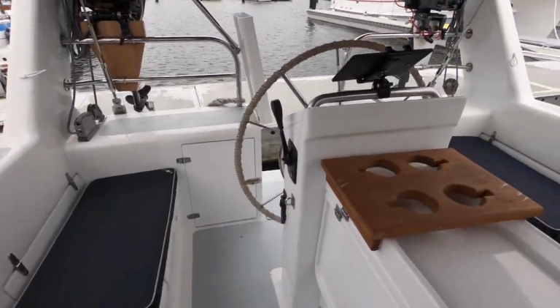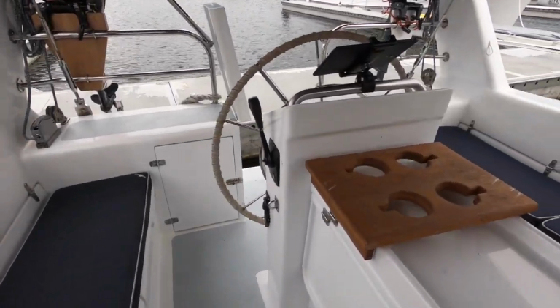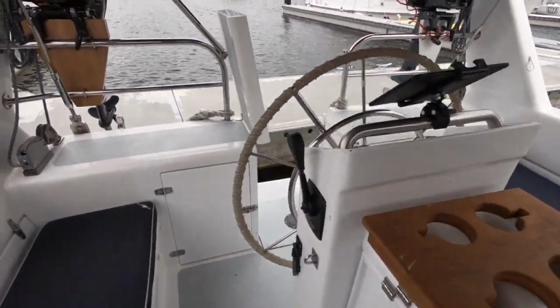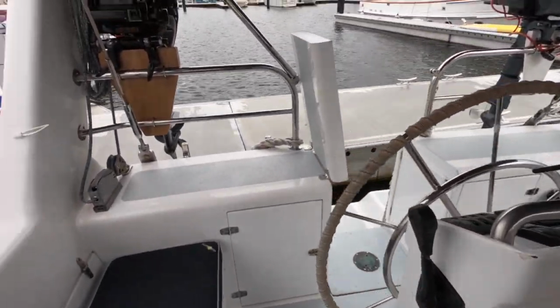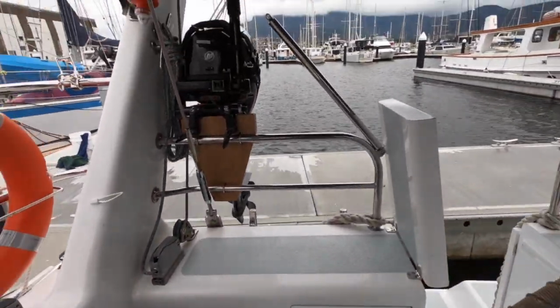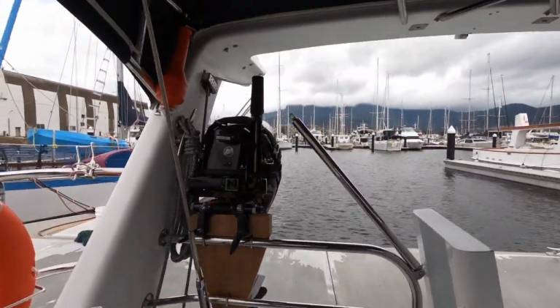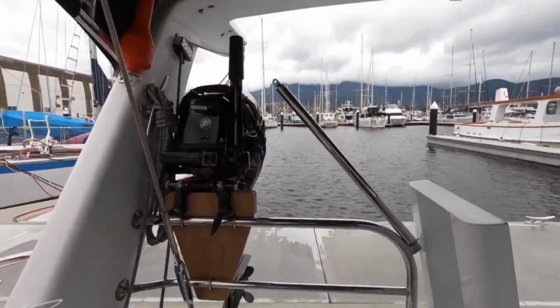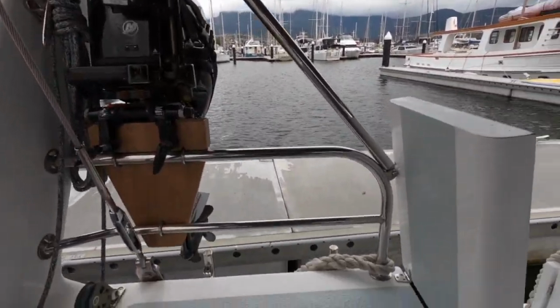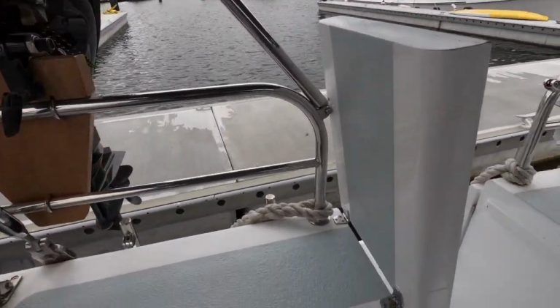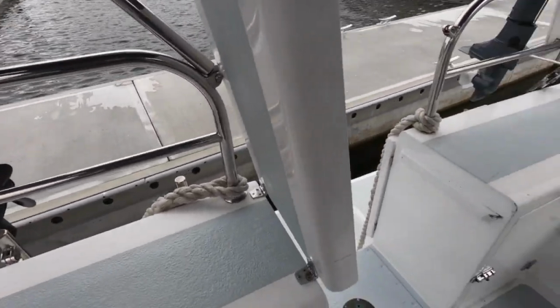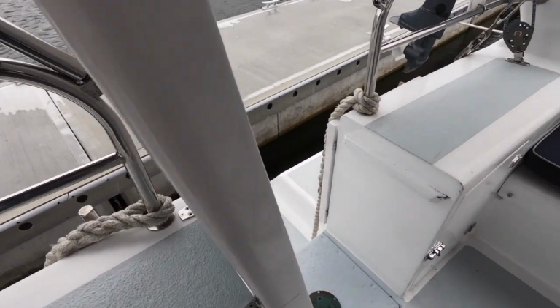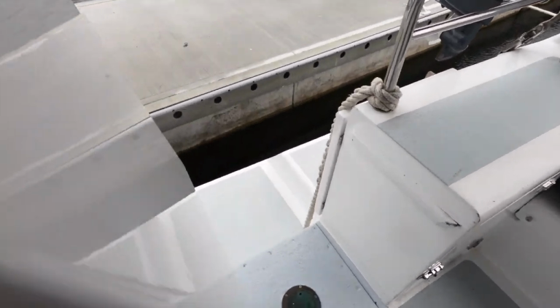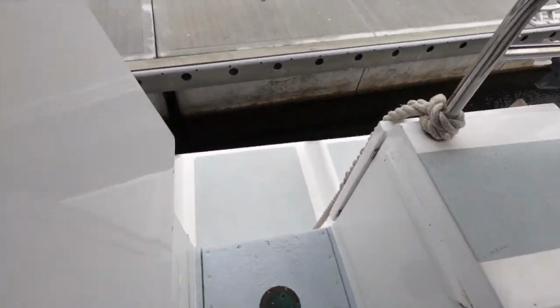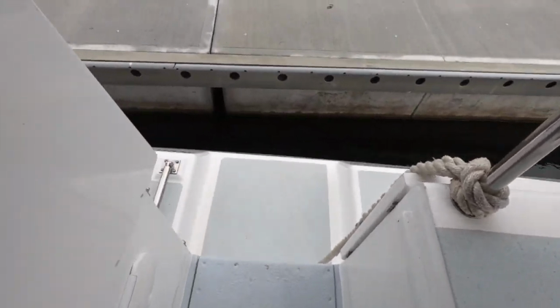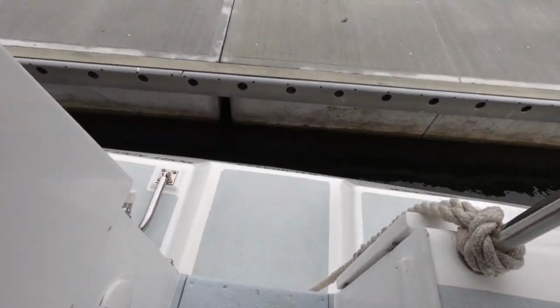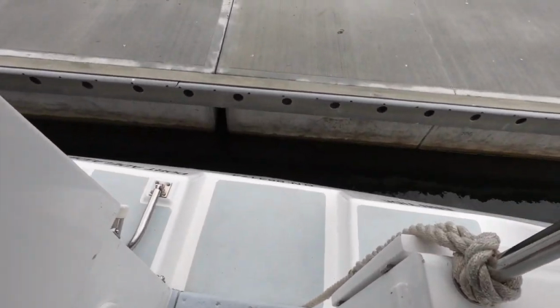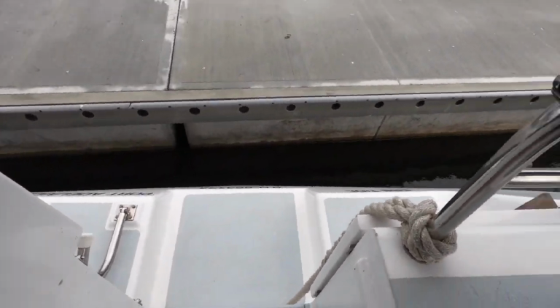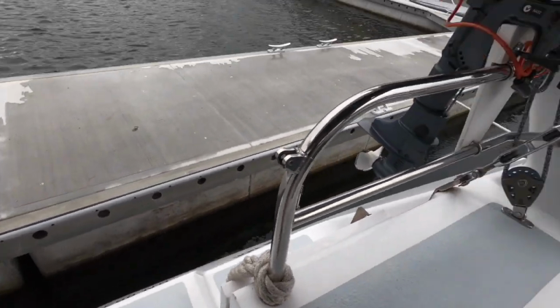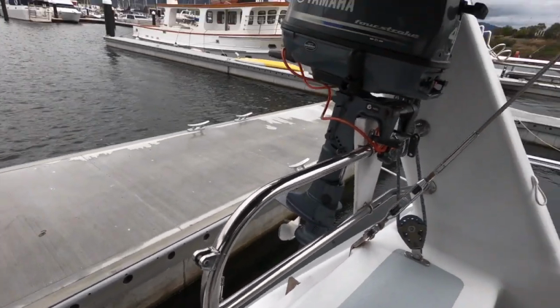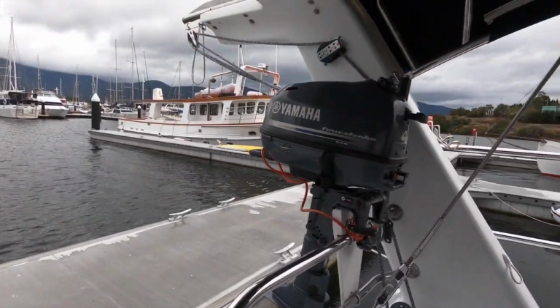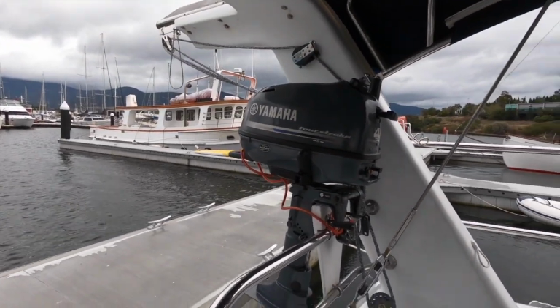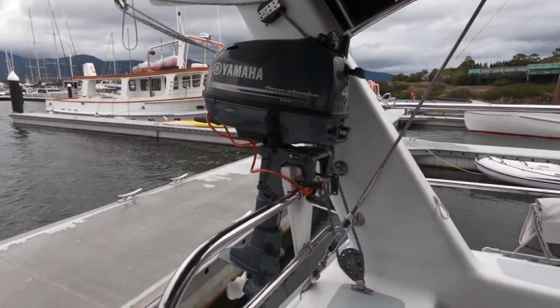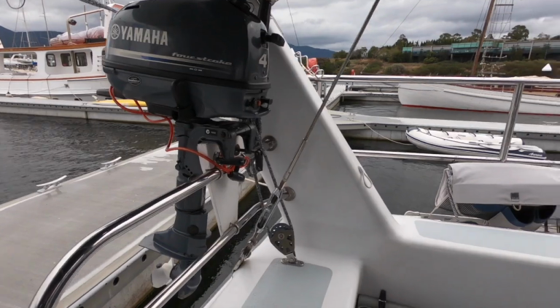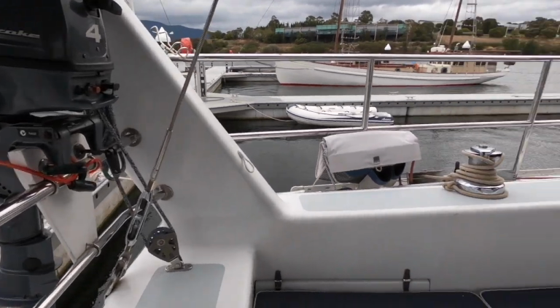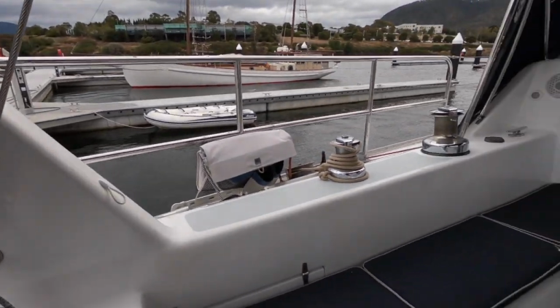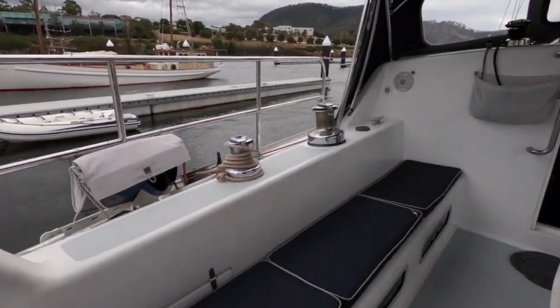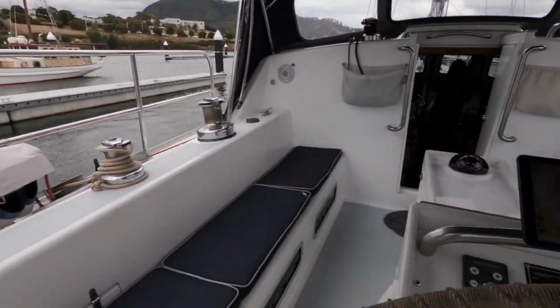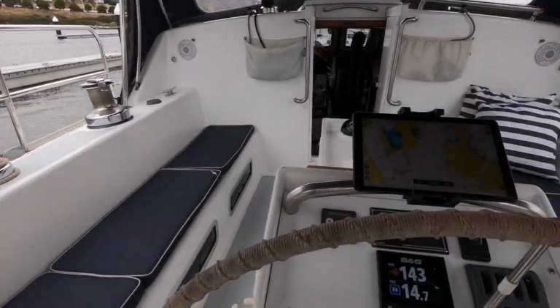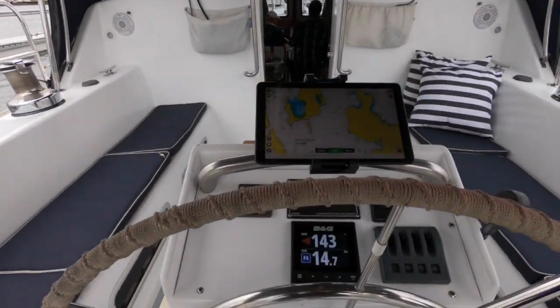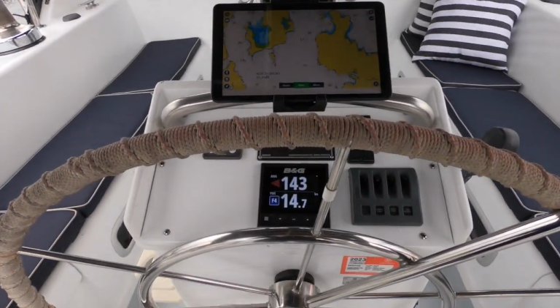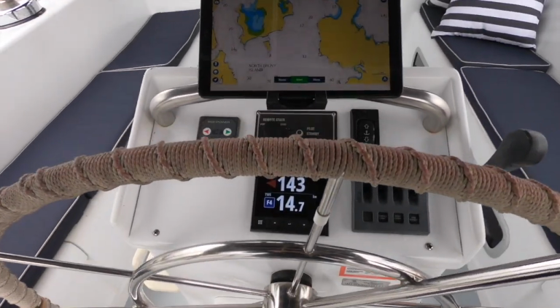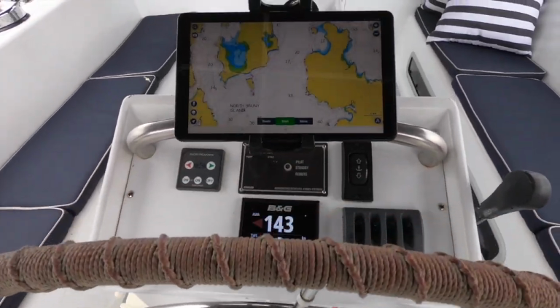Great cockpit — lovely for relaxation, with good awnings overhead and a very good step-through transom for easy boarding. It's also very functional from a performance point of view.